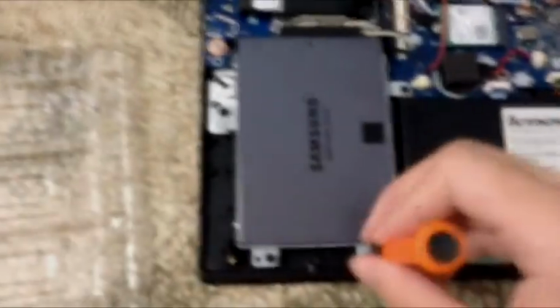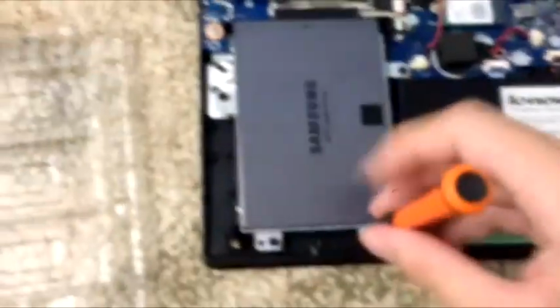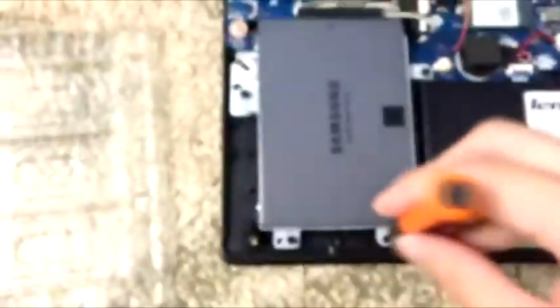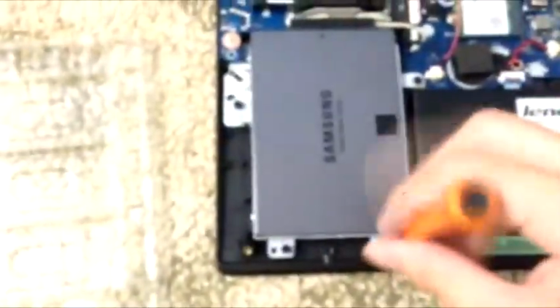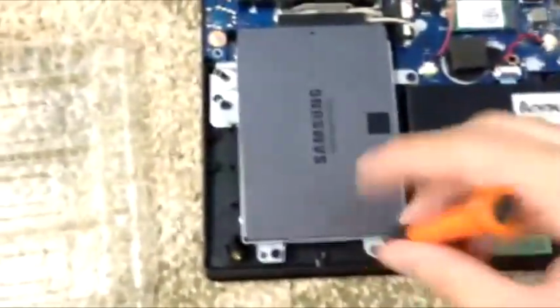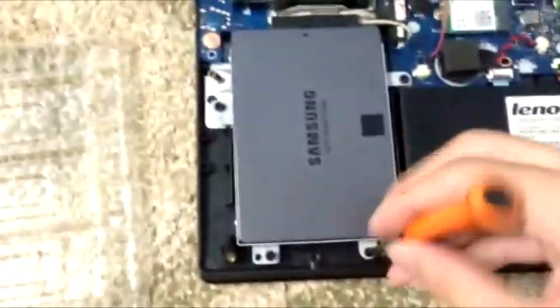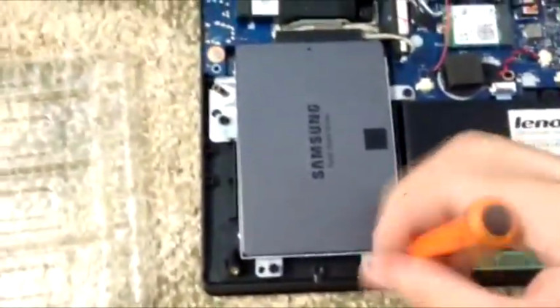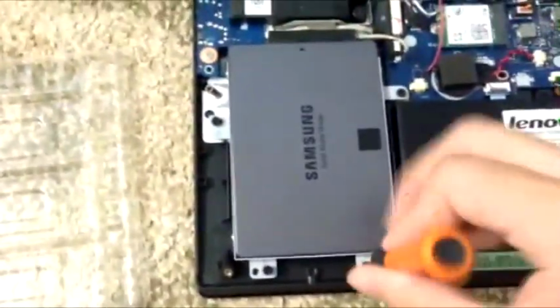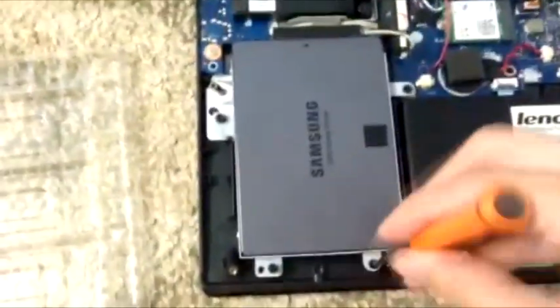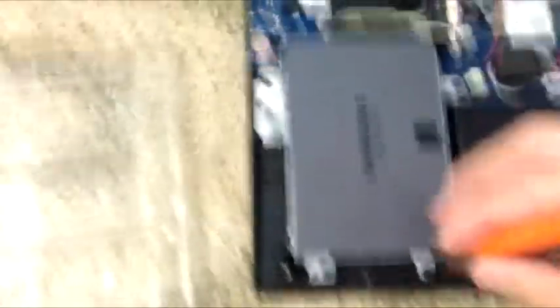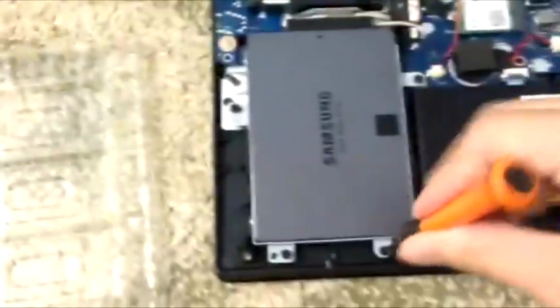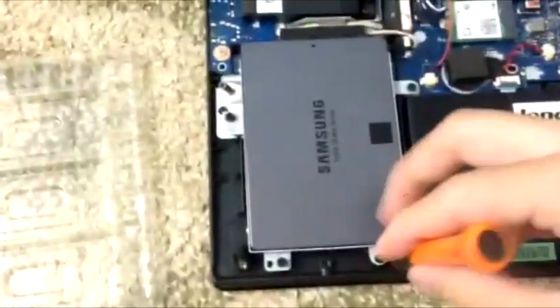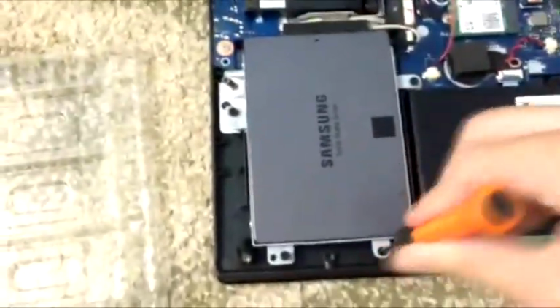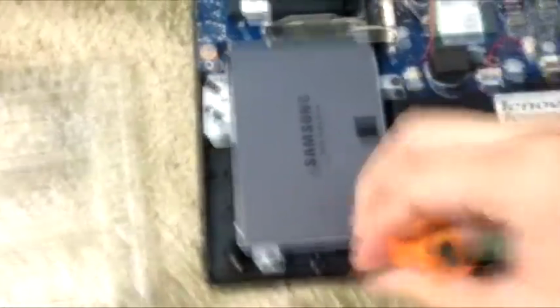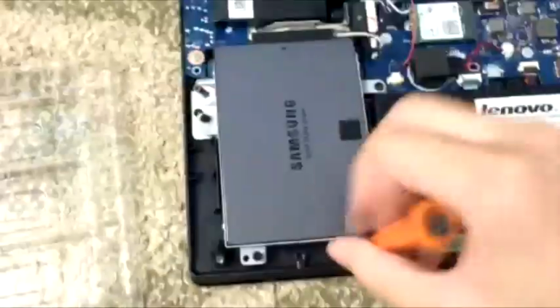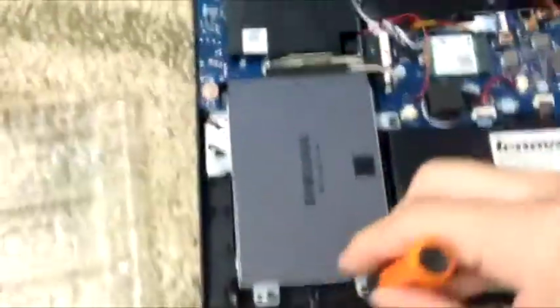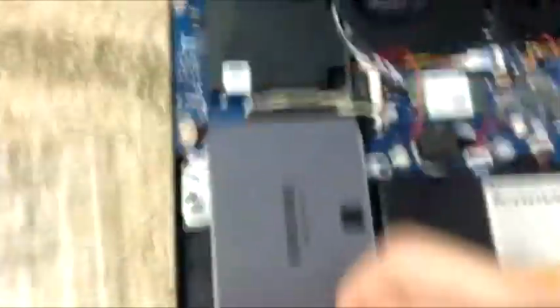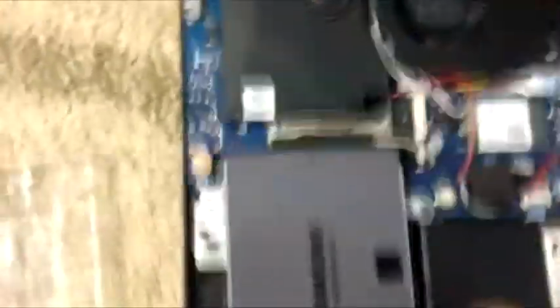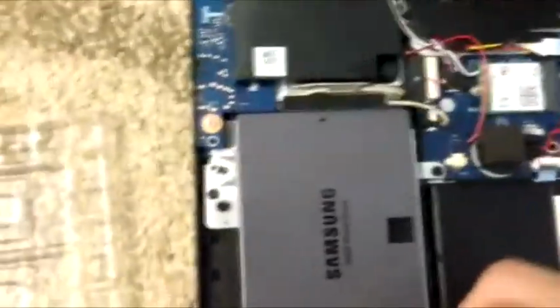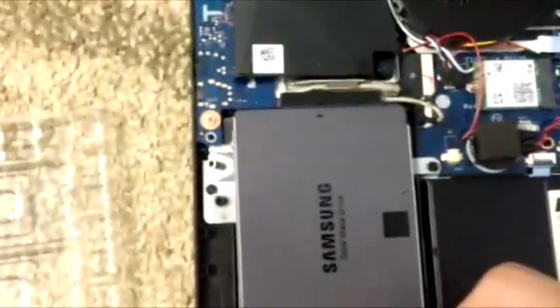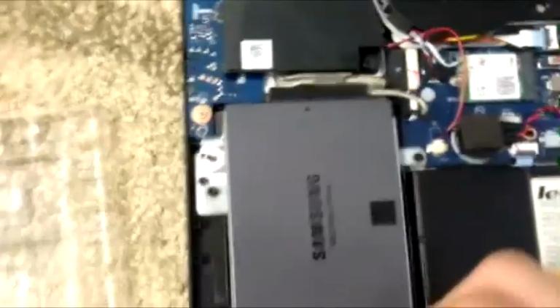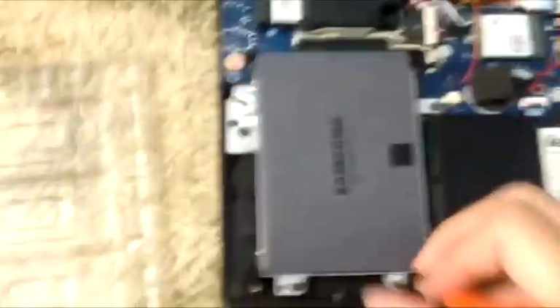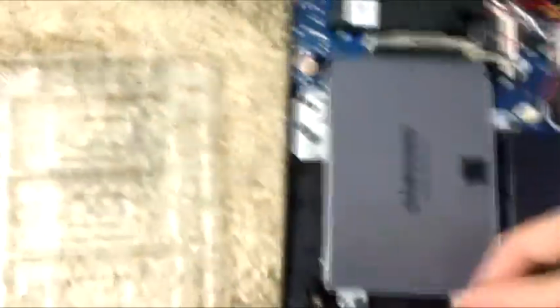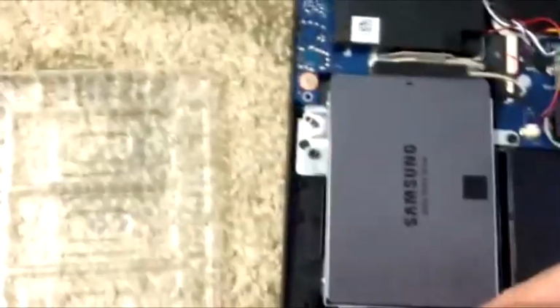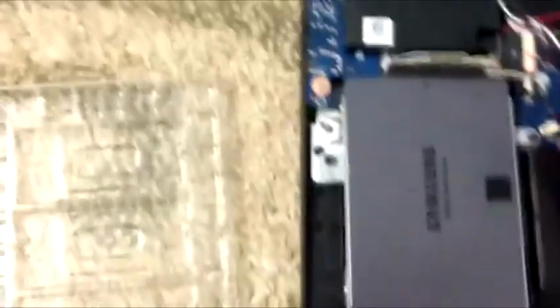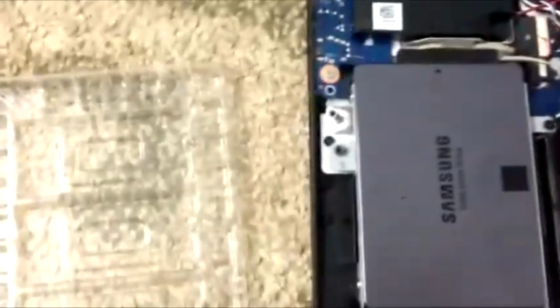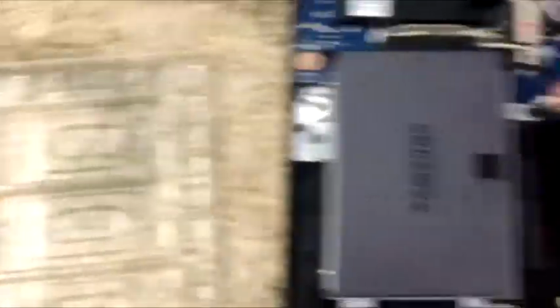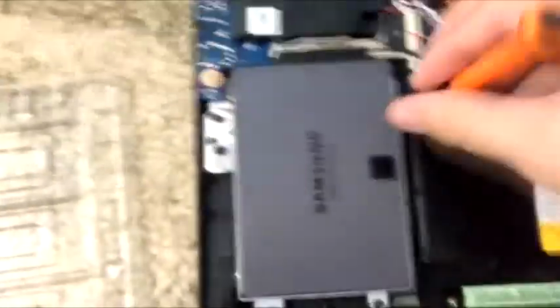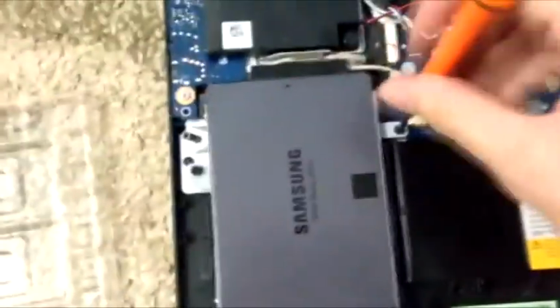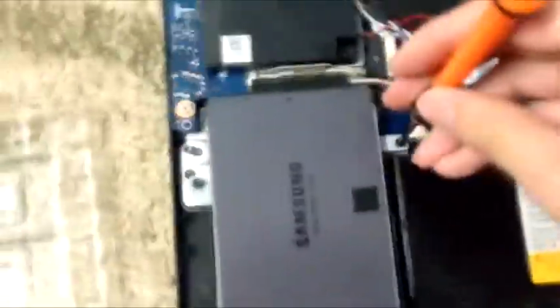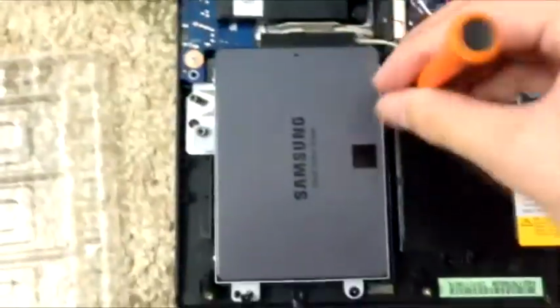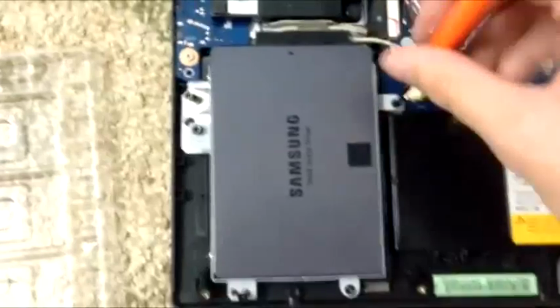Right now I'm screwing everything in. Everything is installed properly — even the SATA cable is plugged in. Now enjoy me screwing these screws in.